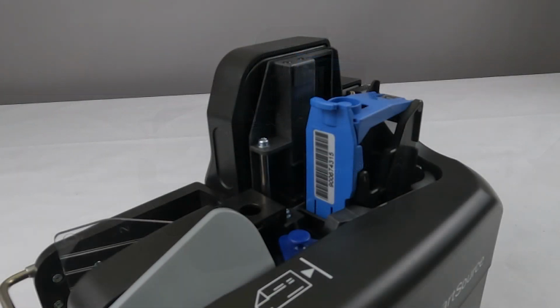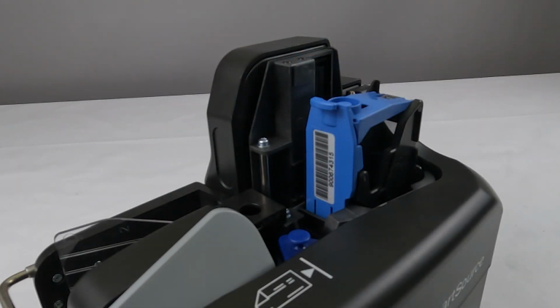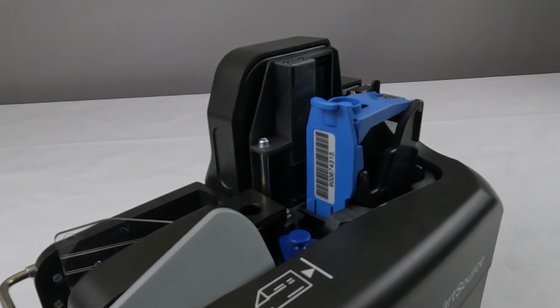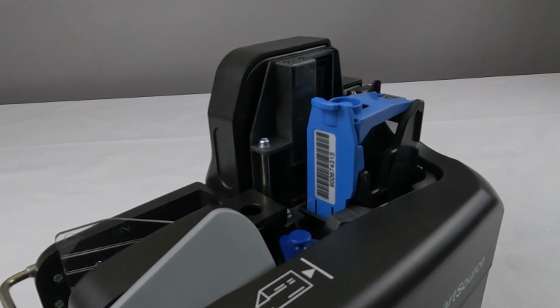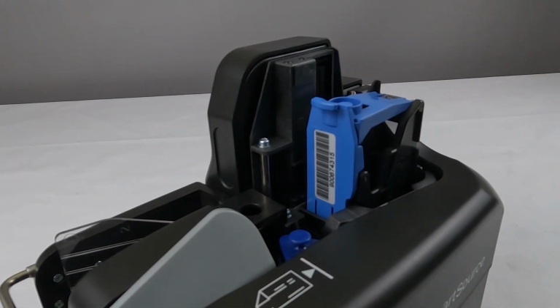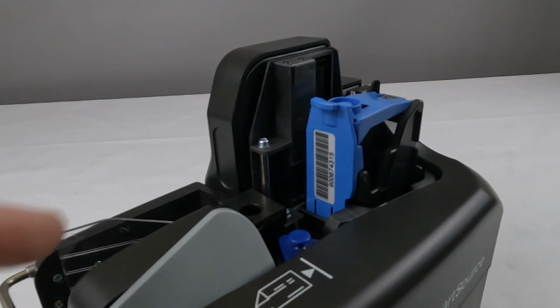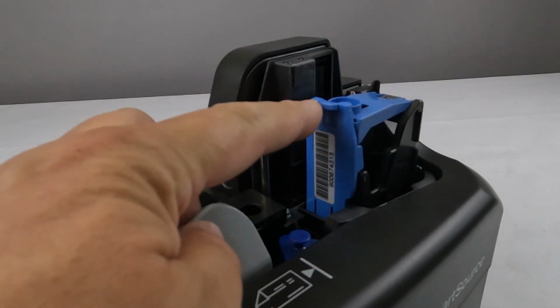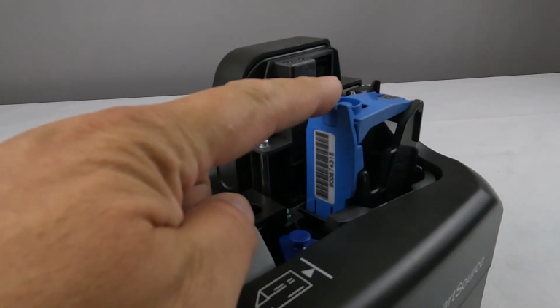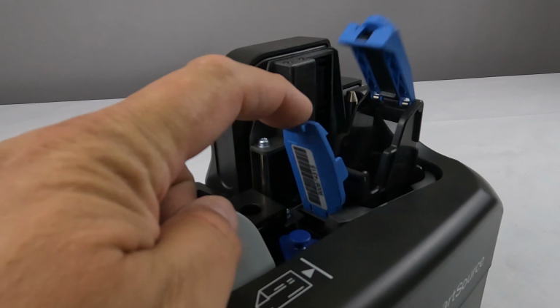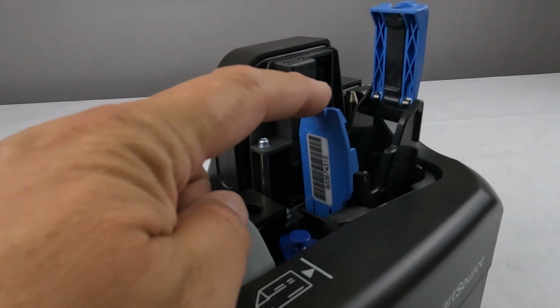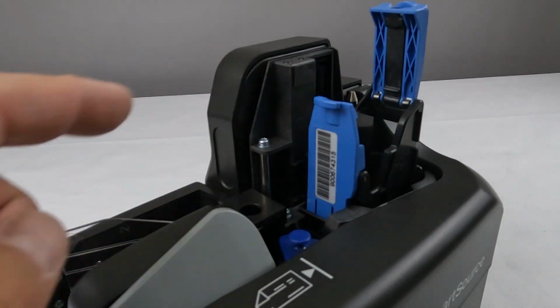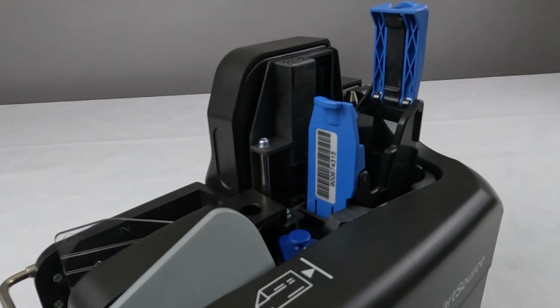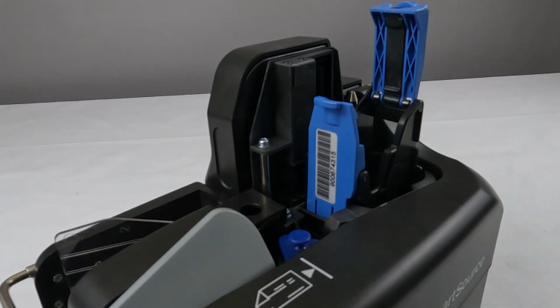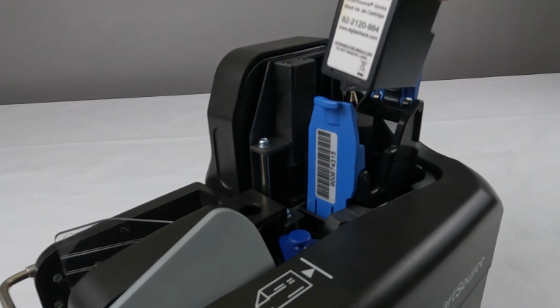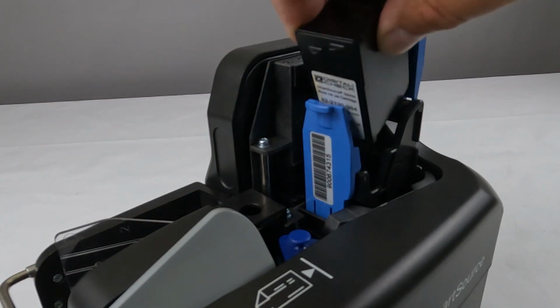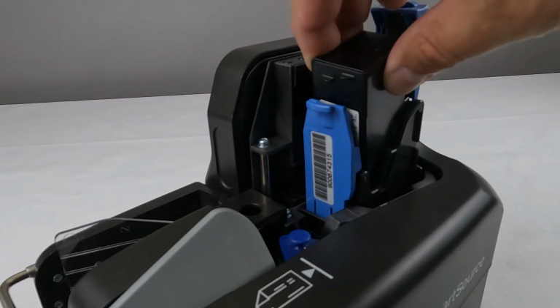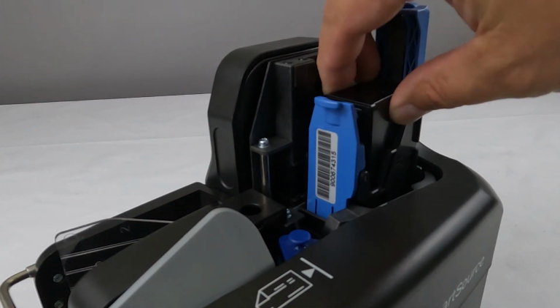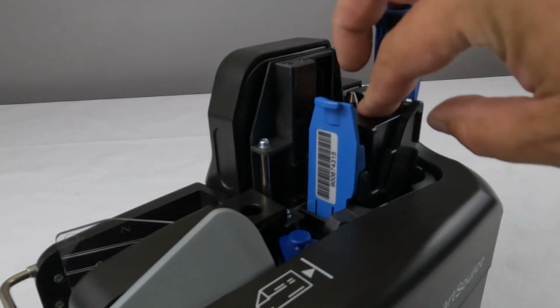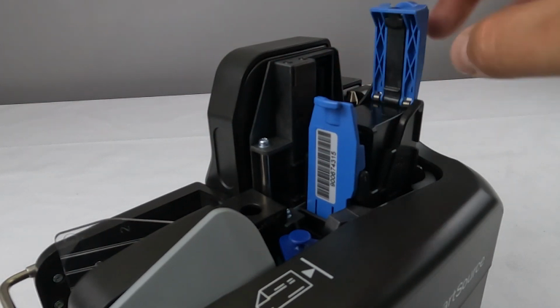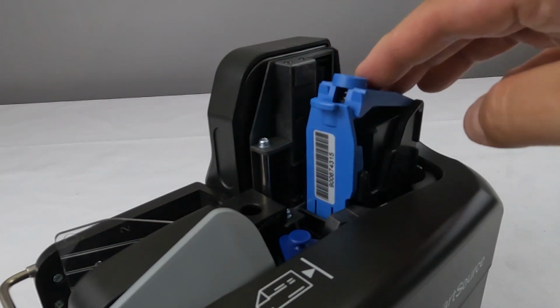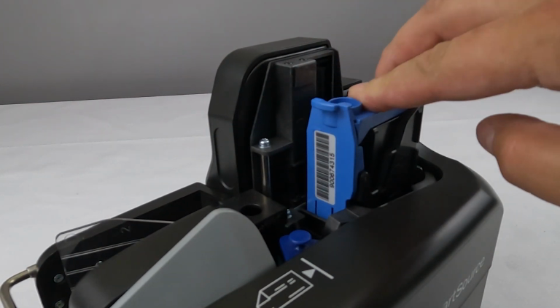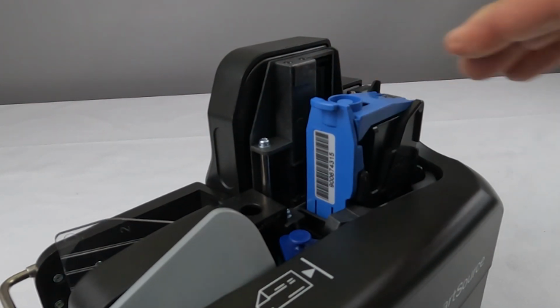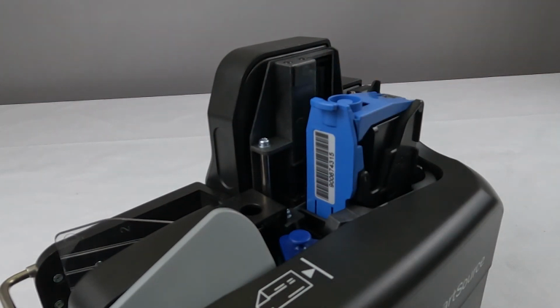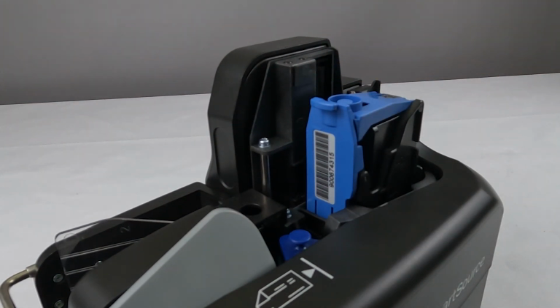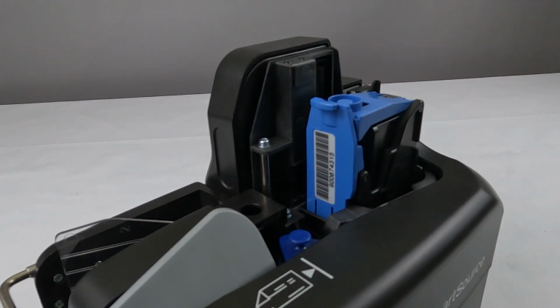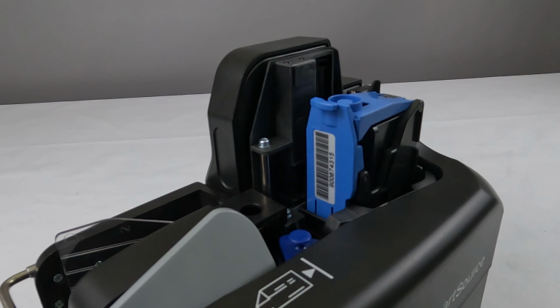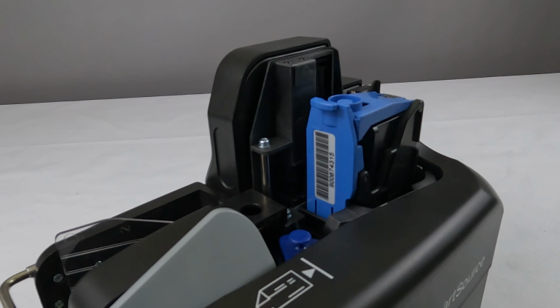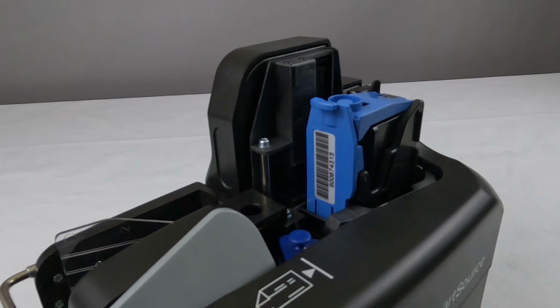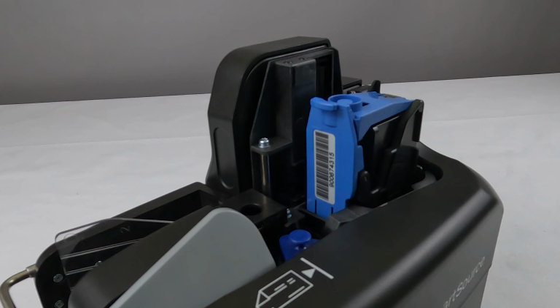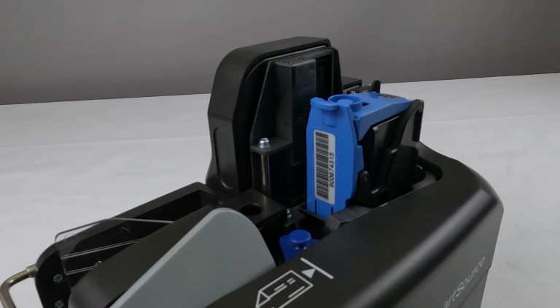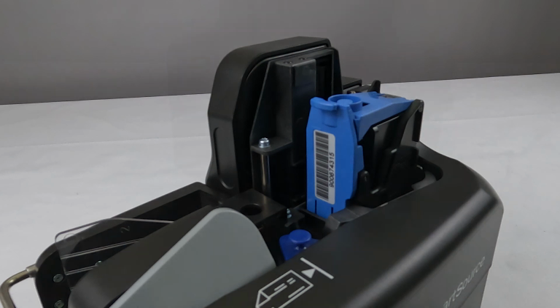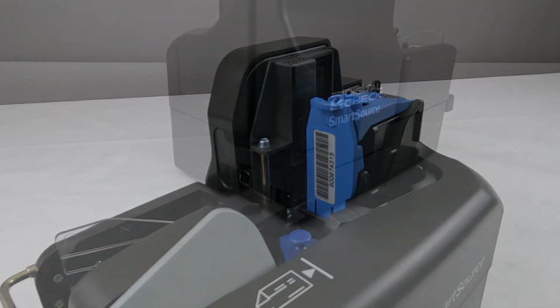Remove the center cover and set it aside. Gently pull the blue lever as shown to release the ink cartridge housing. Insert the ink cartridge into place, making sure the top is leveled. You should hear an audible click when it's seated correctly.